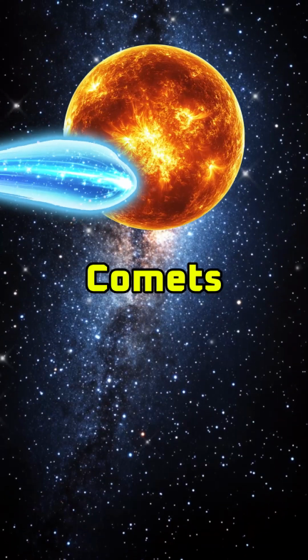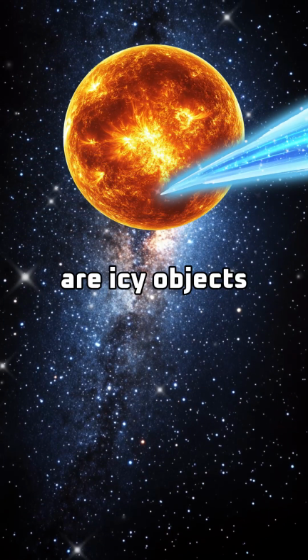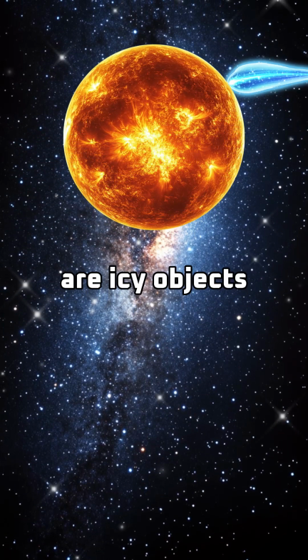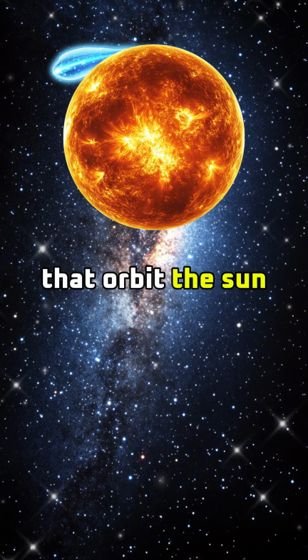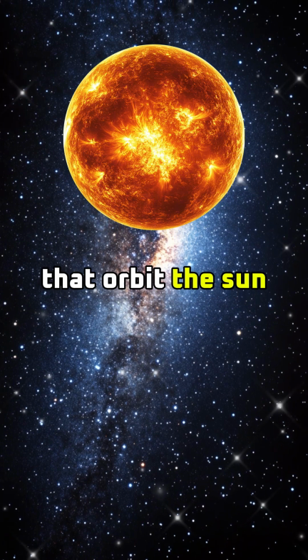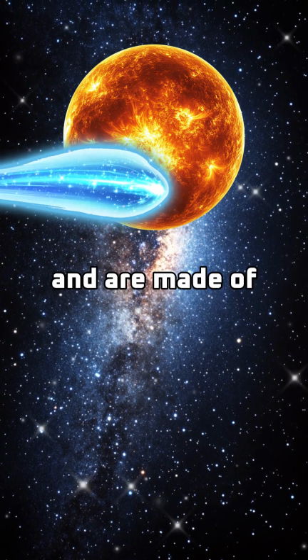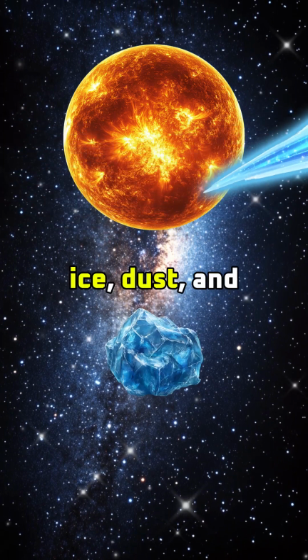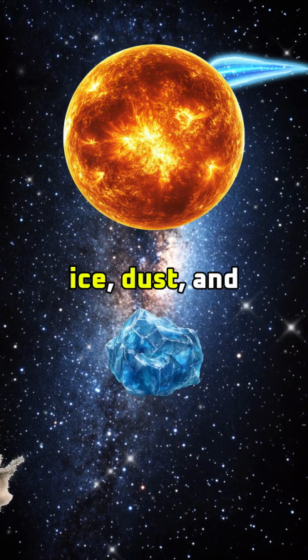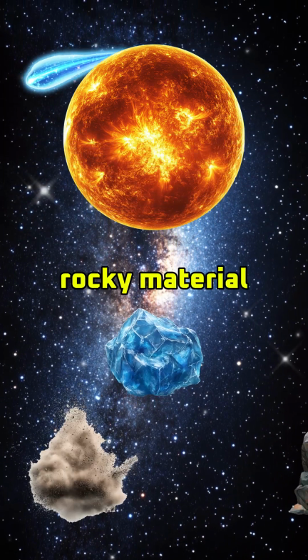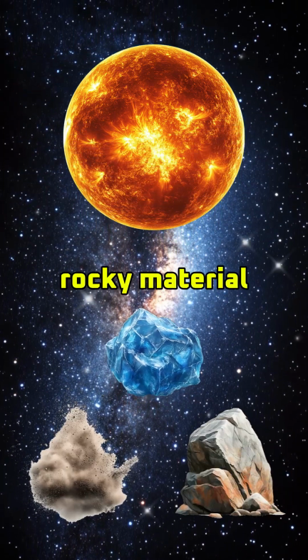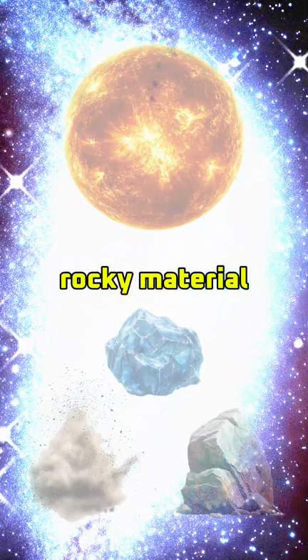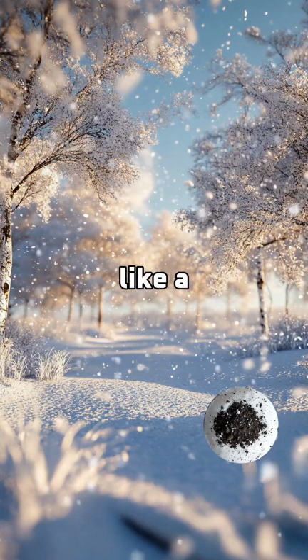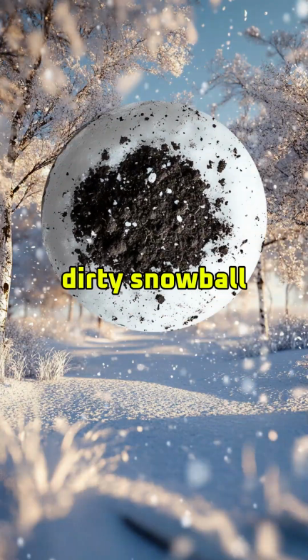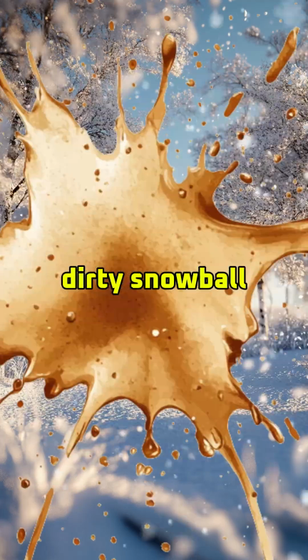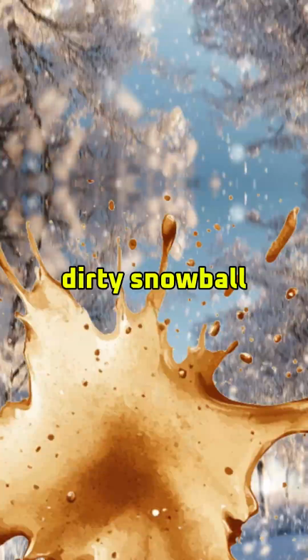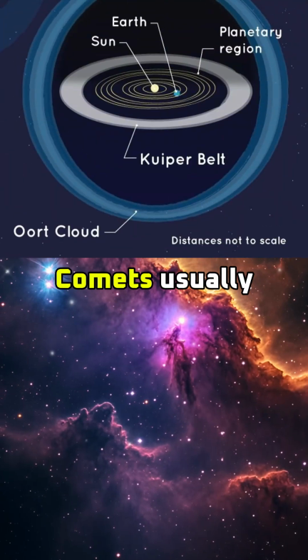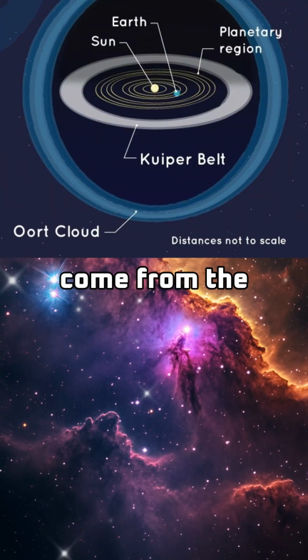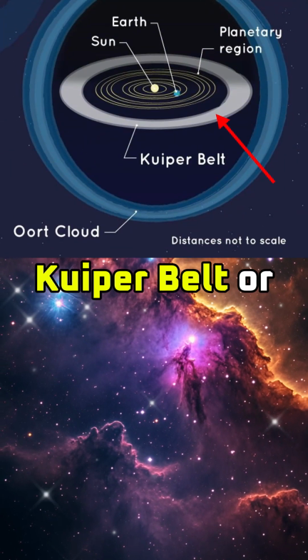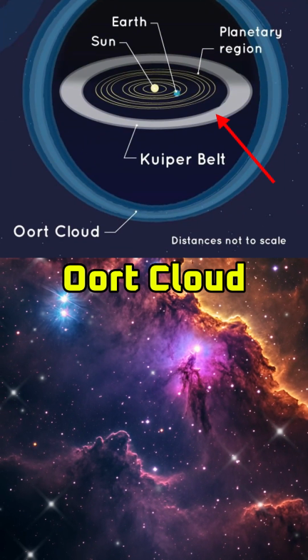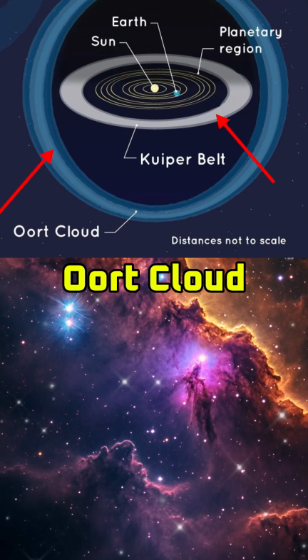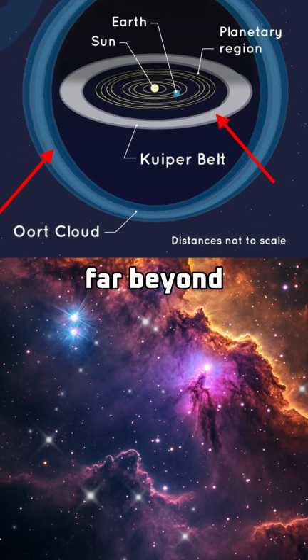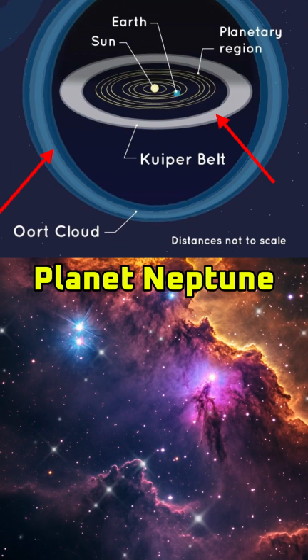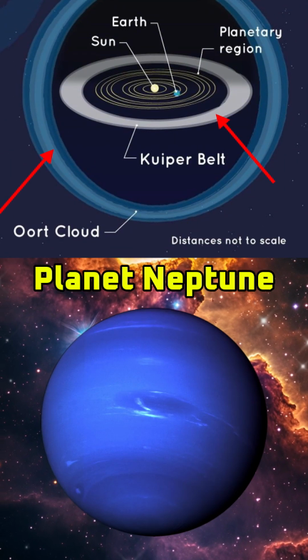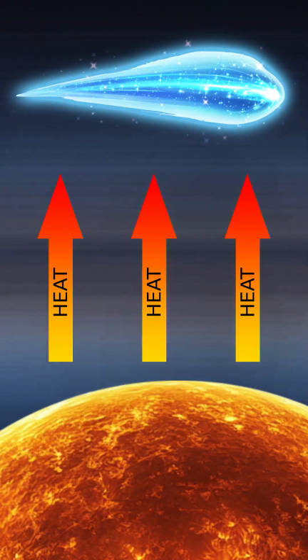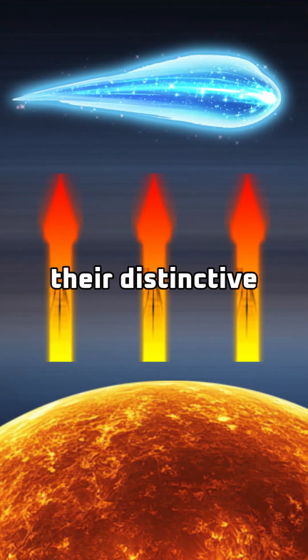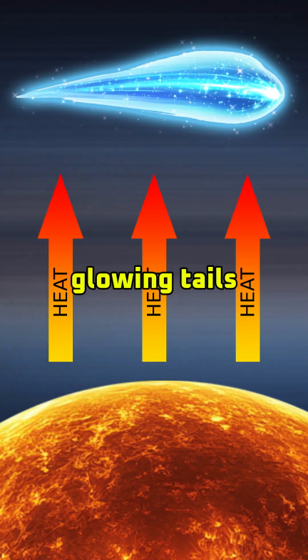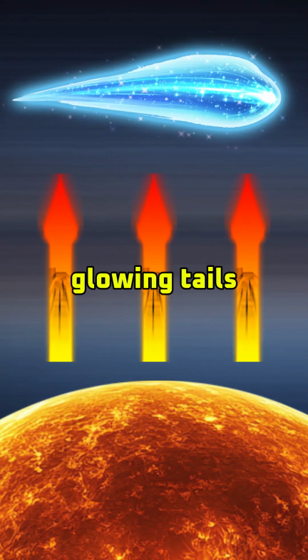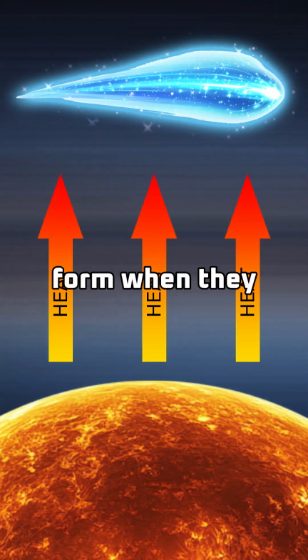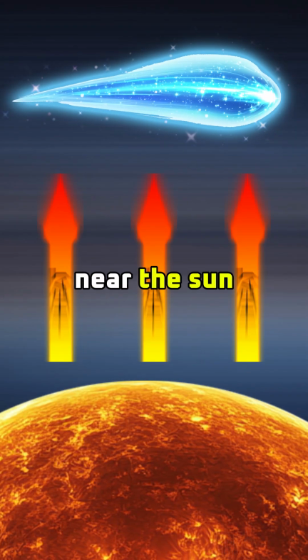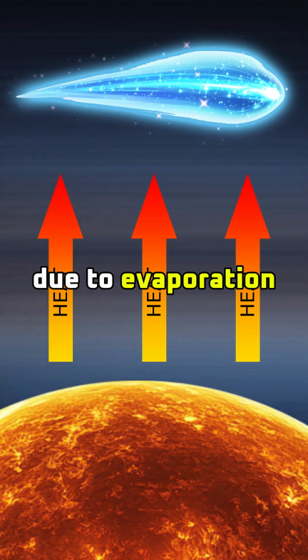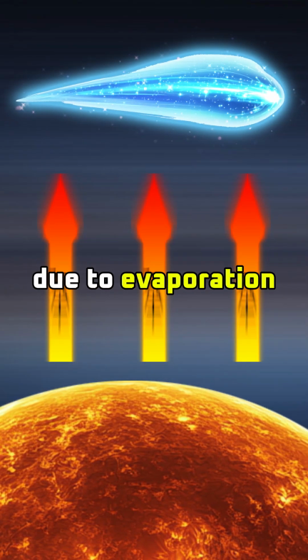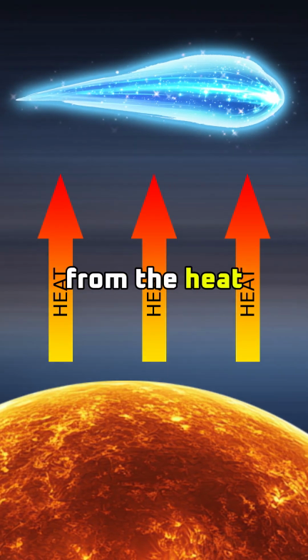Comets are icy objects that orbit the sun and are made of ice, dust, and rocky material — like a dirty snowball. Comets usually come from the Kuiper Belt or Oort Cloud, far beyond planet Neptune. Their distinctive glowing tails form when they near the sun due to evaporation from the heat.